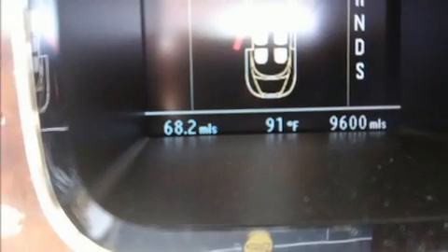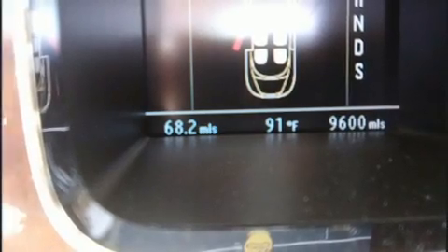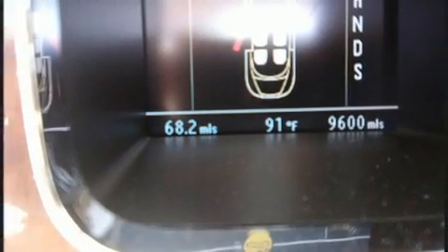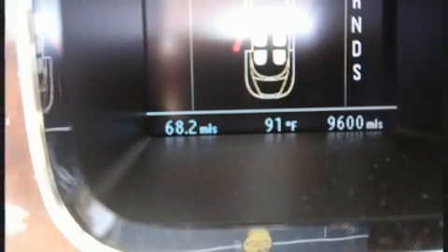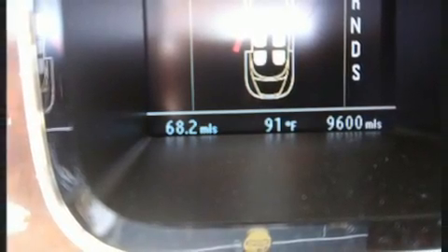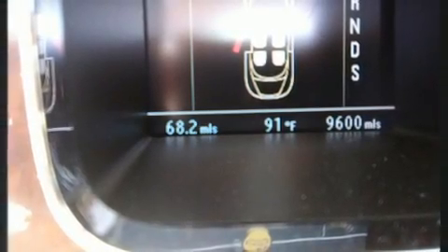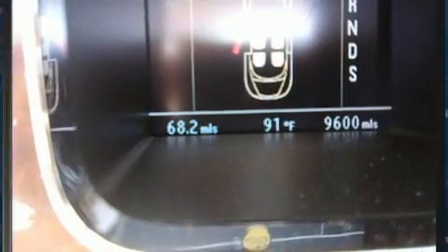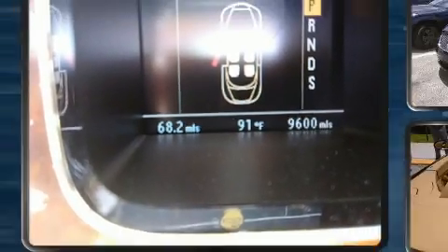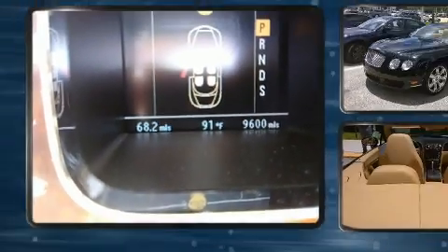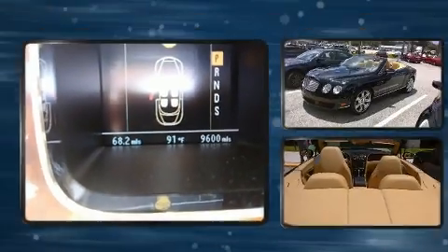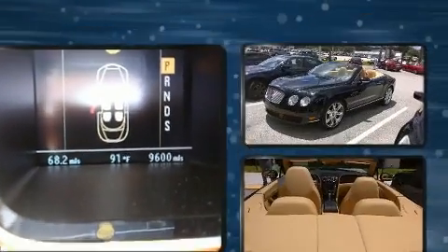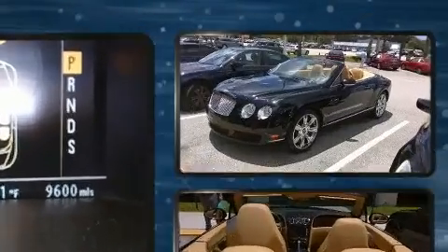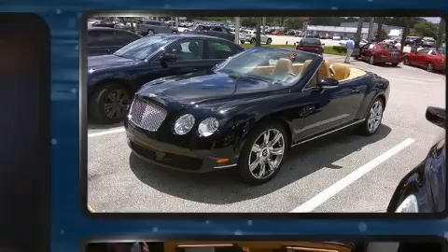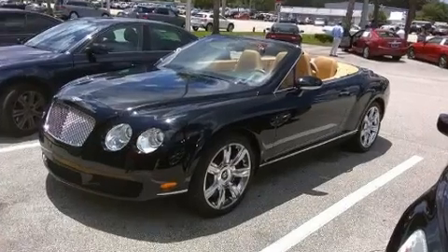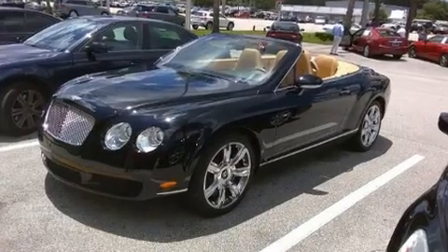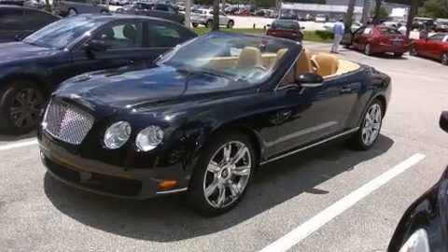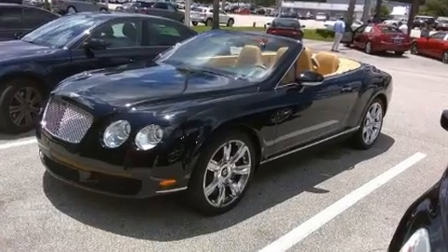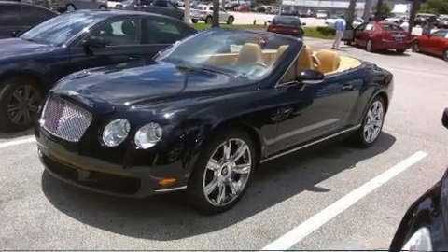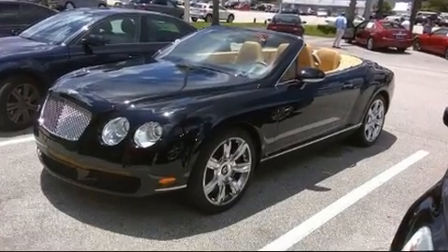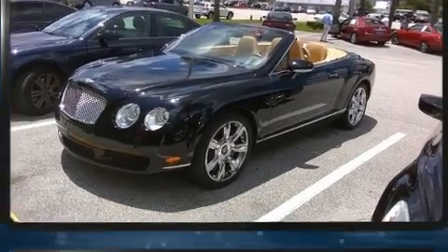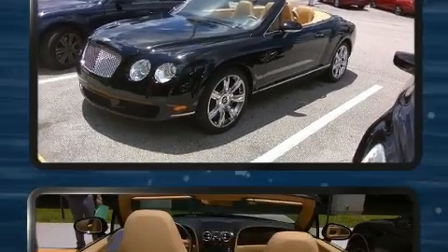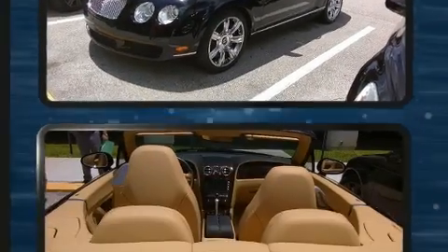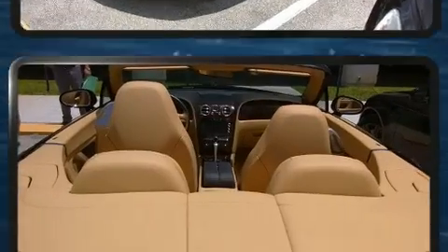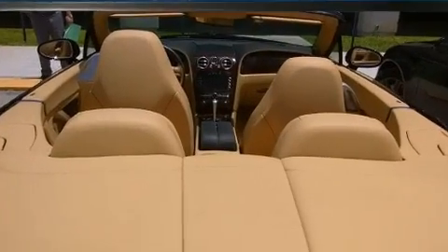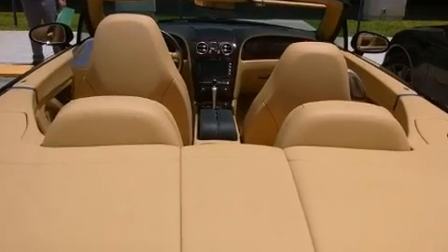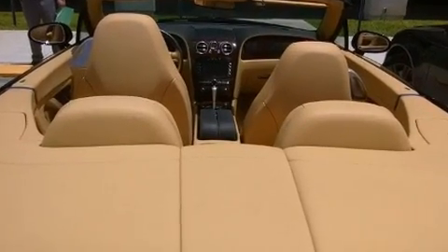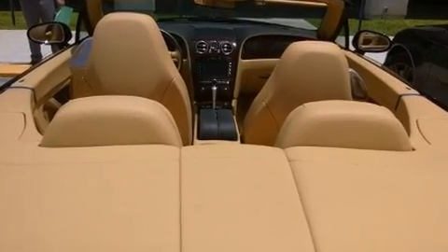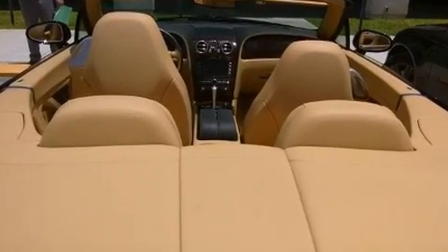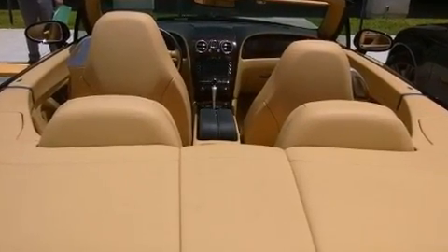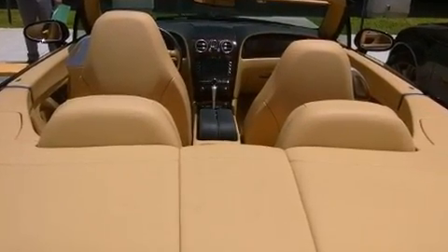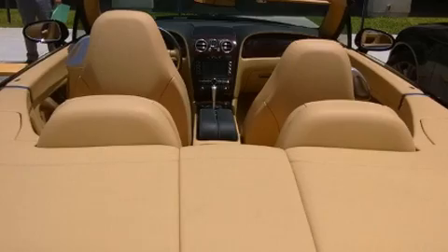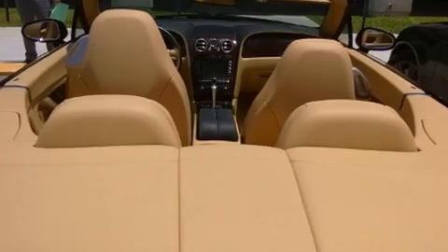It includes leather upholstery, power trunk closing assist, a headlight cleaning system, a power convertible roof, rain-sensing wipers, and remote keyless entry.